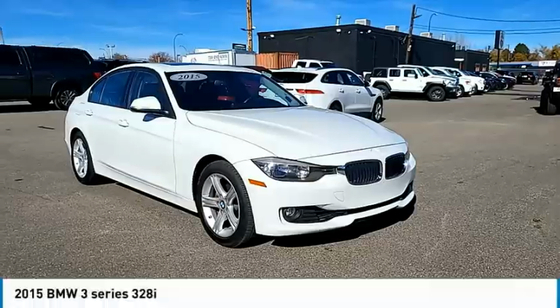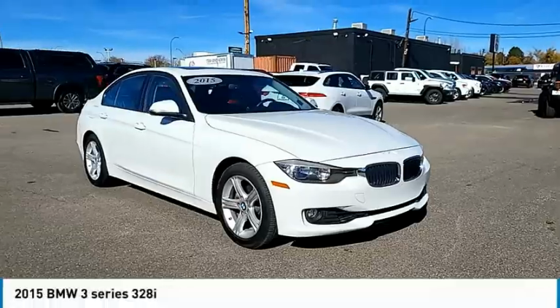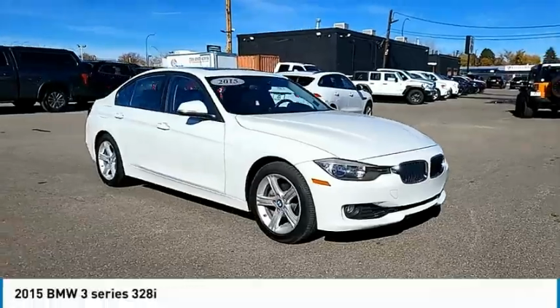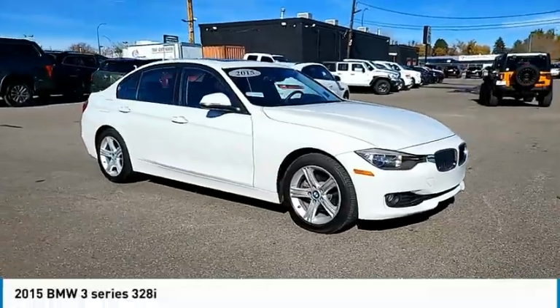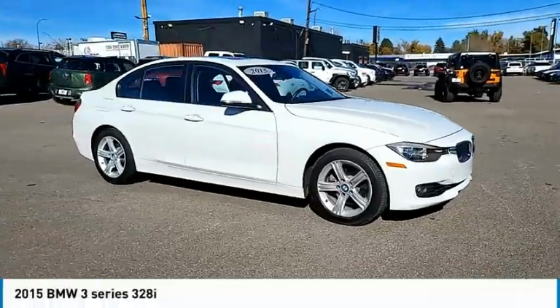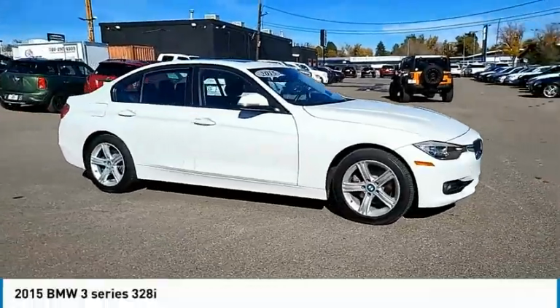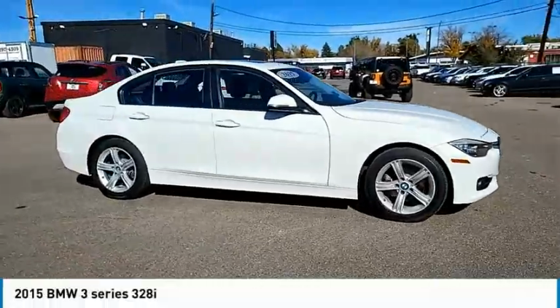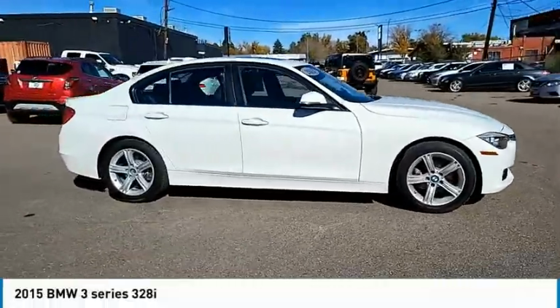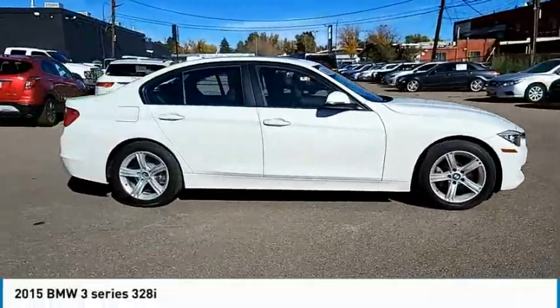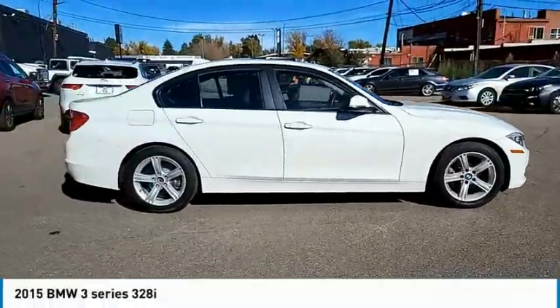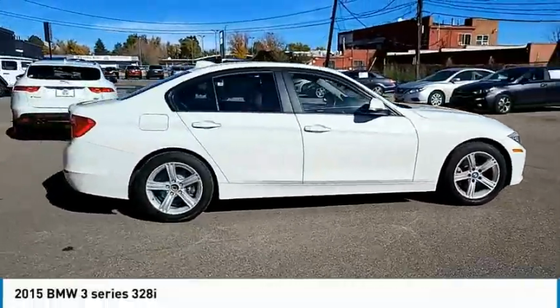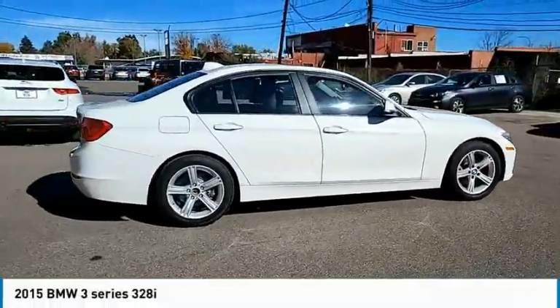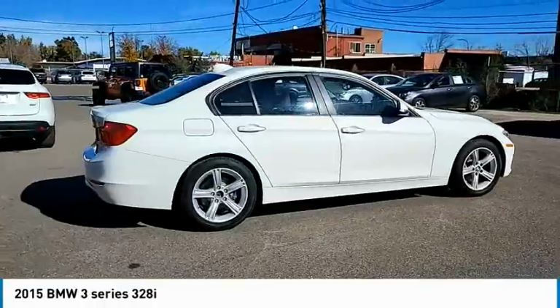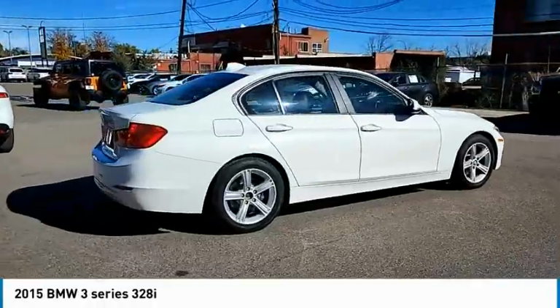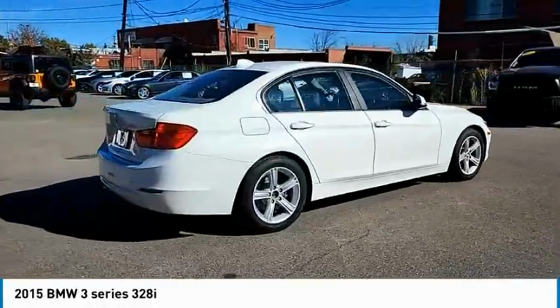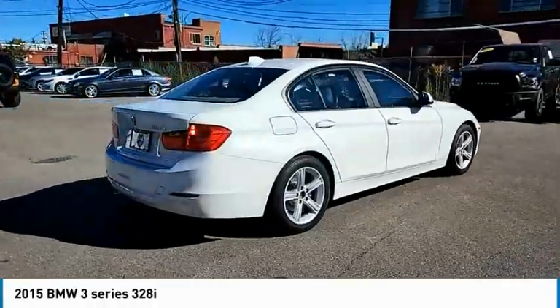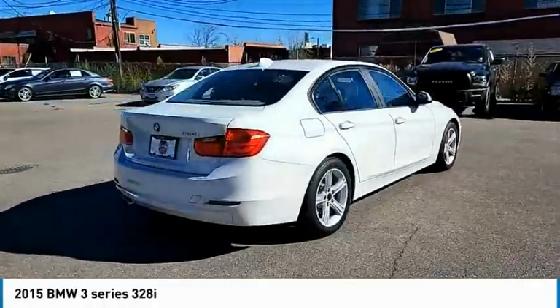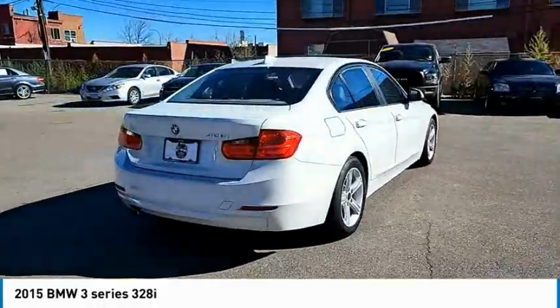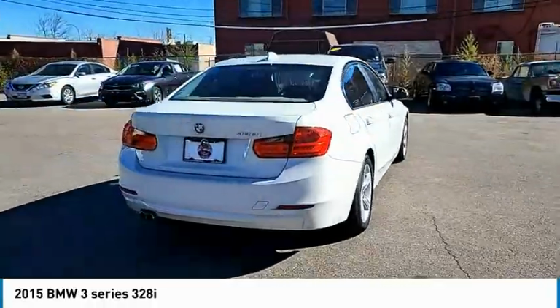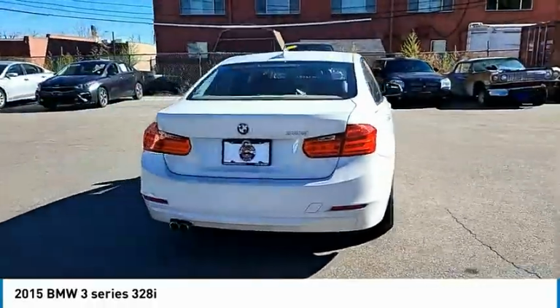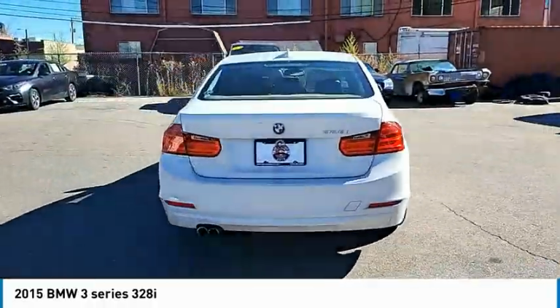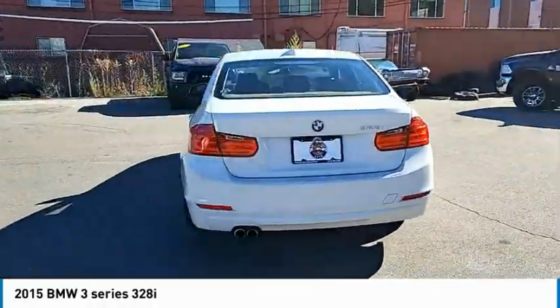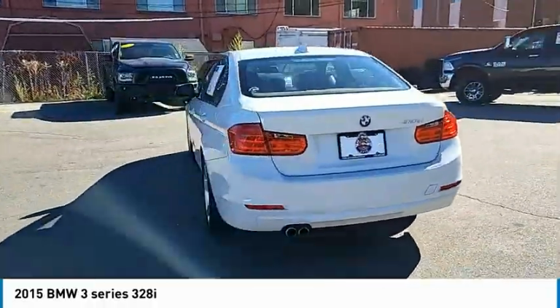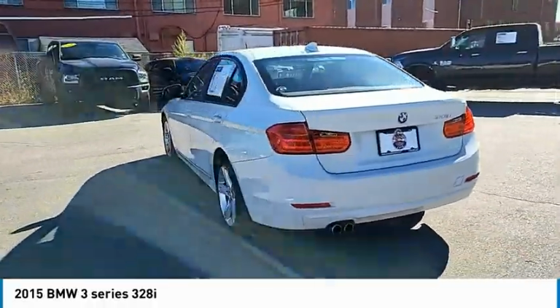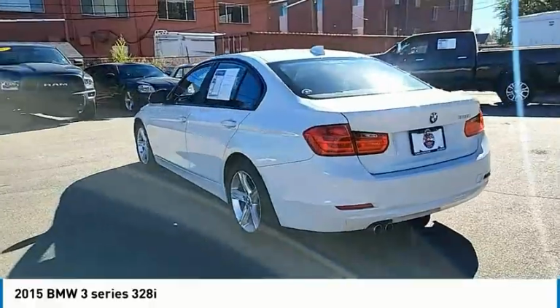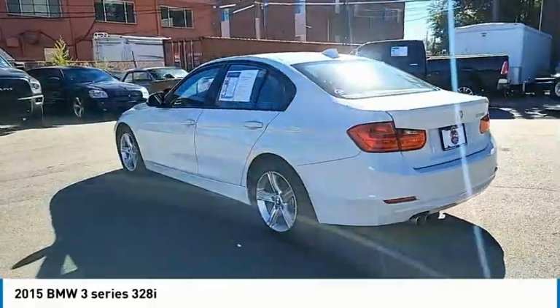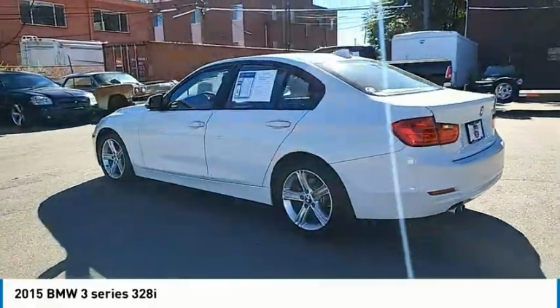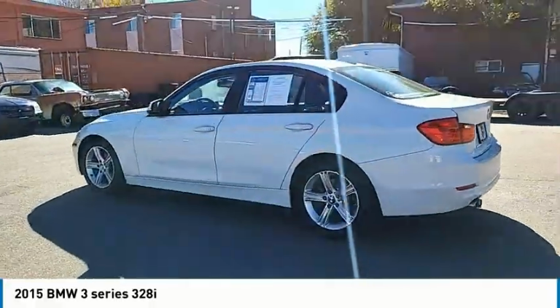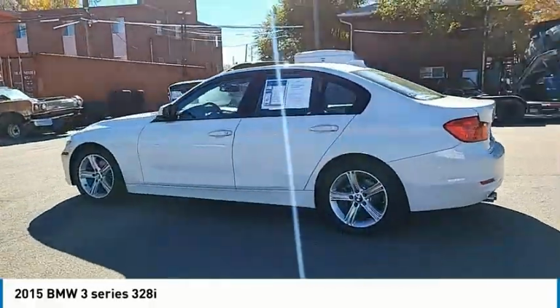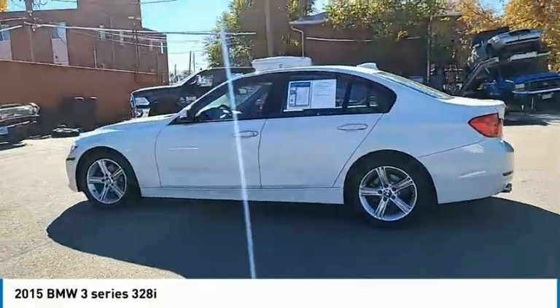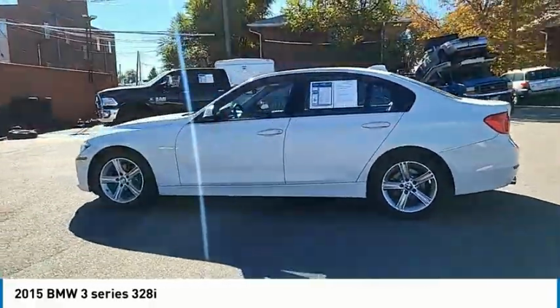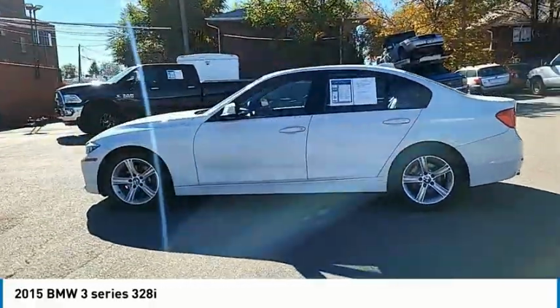Stop by and take a look at the 2015 3 Series — proof that all good things come in threes. The BMW 3 Series has a well-deserved reputation for packing outstanding driving dynamics and excellent quality.